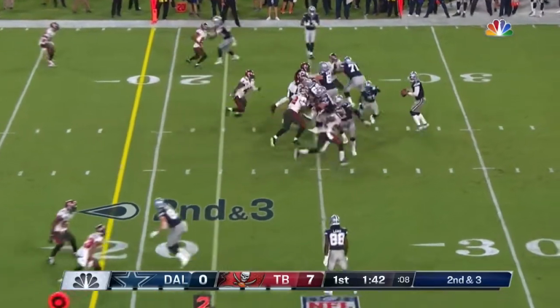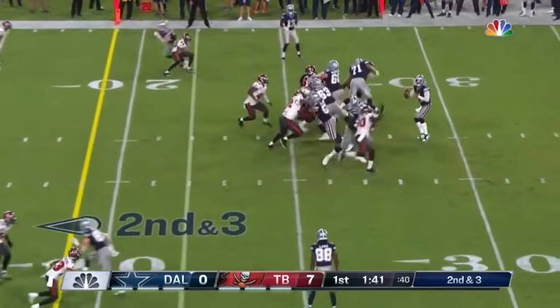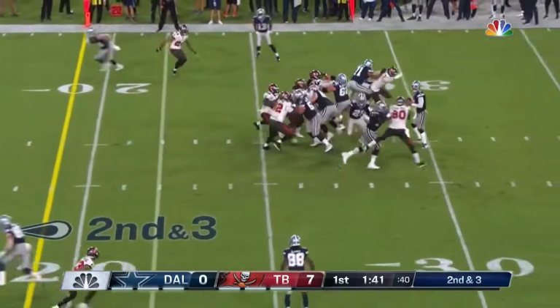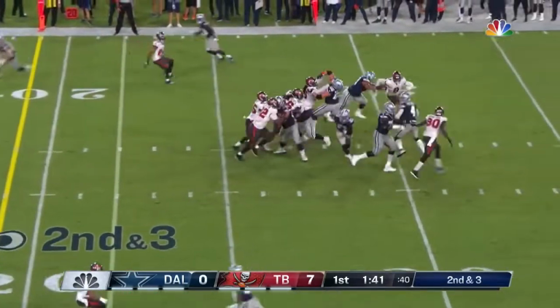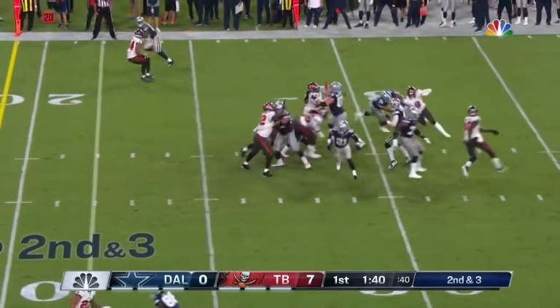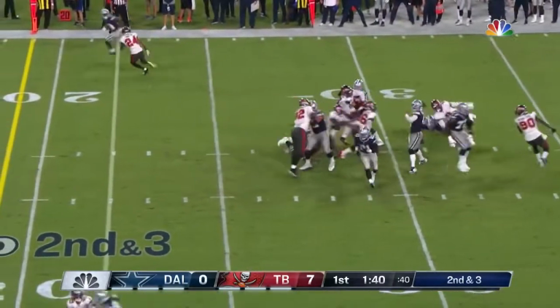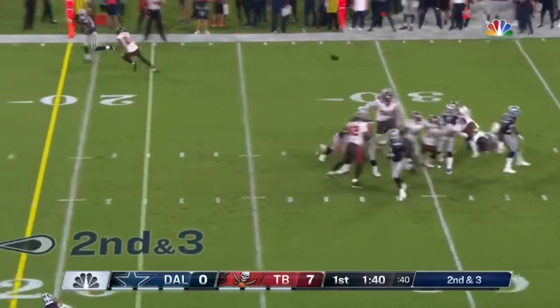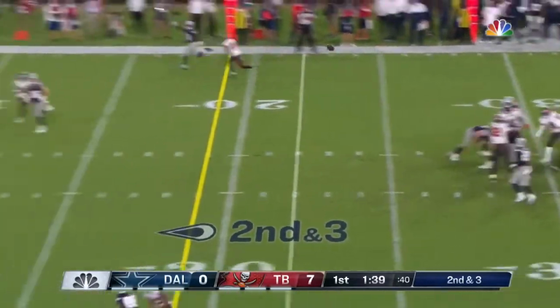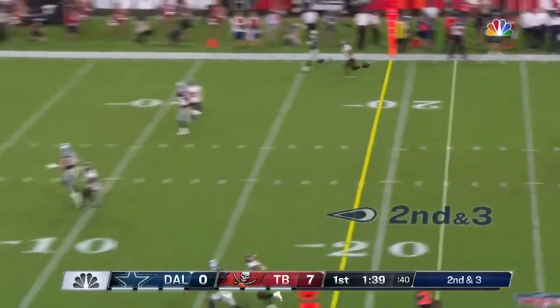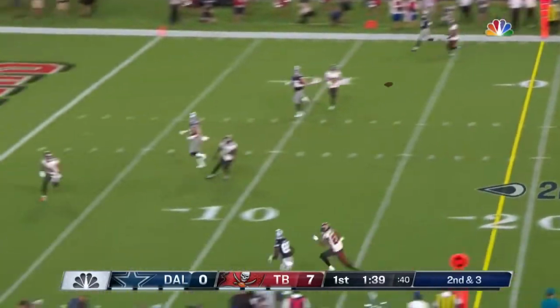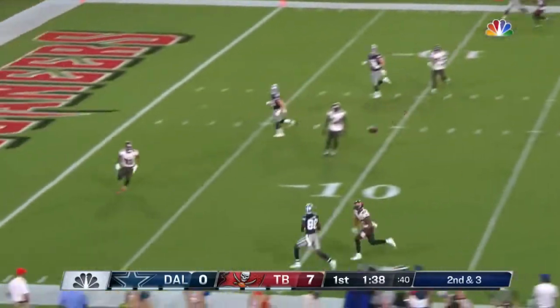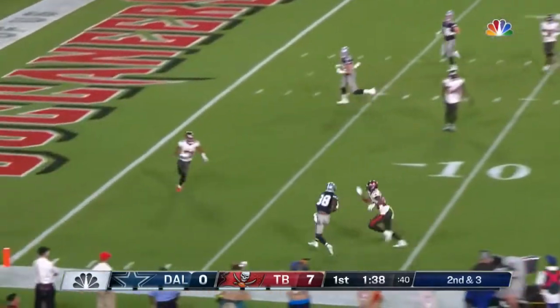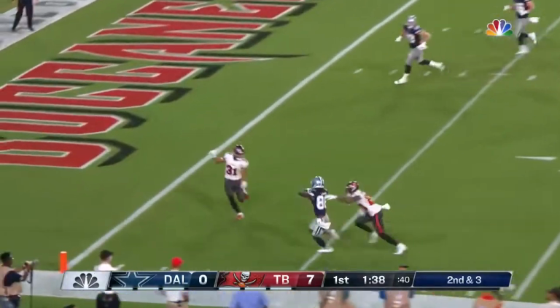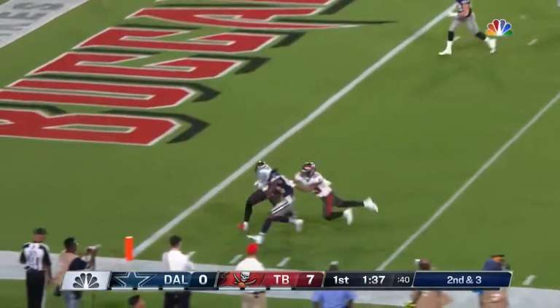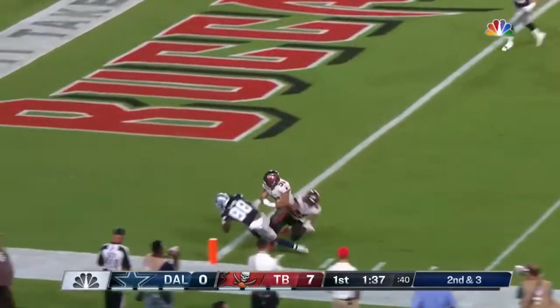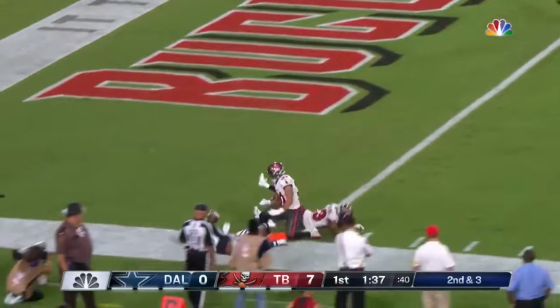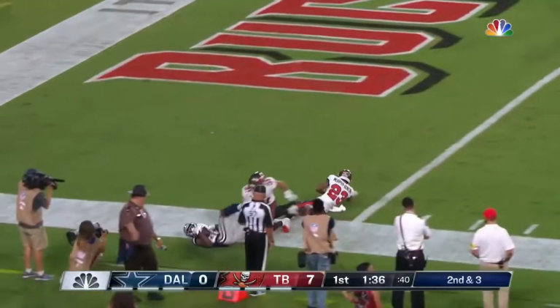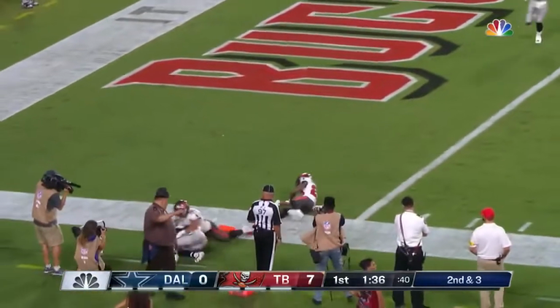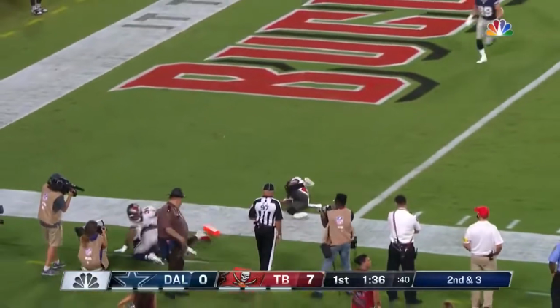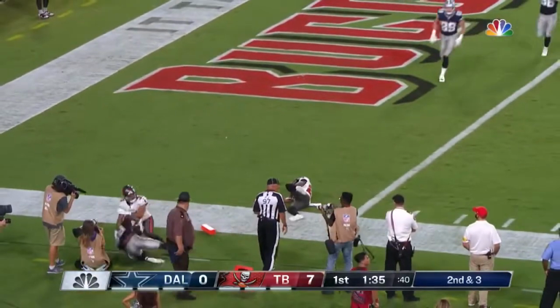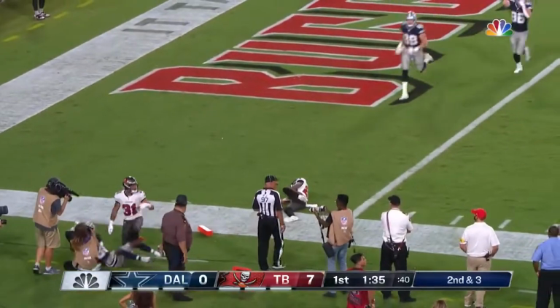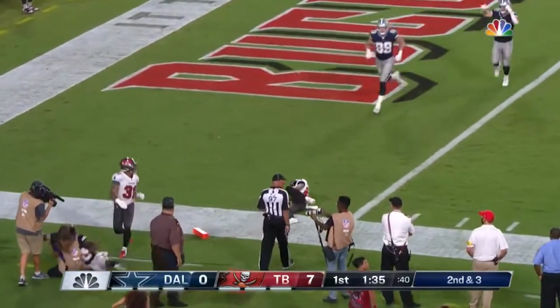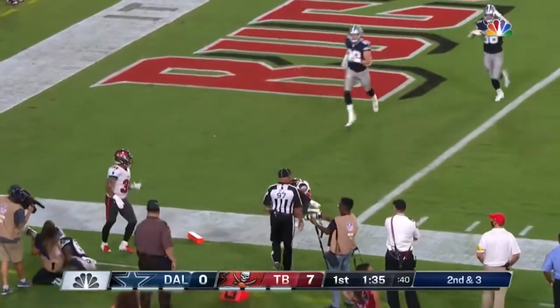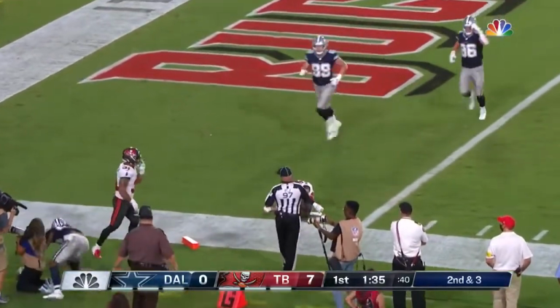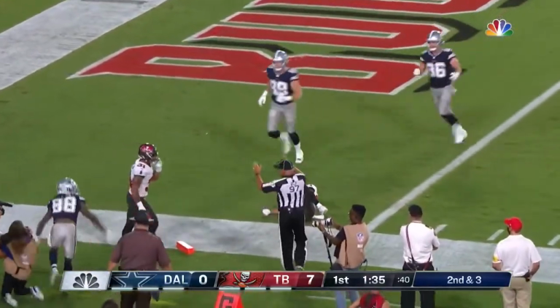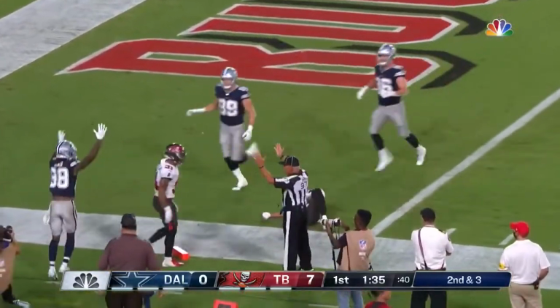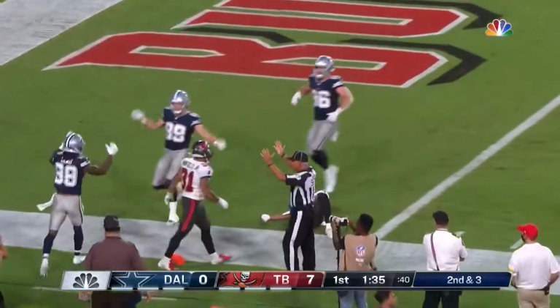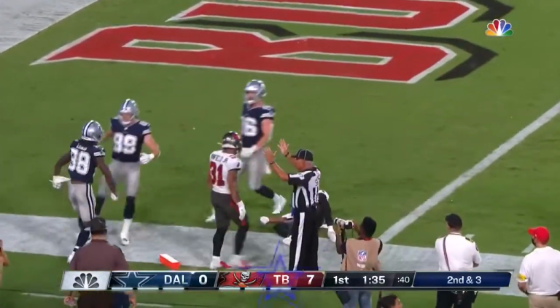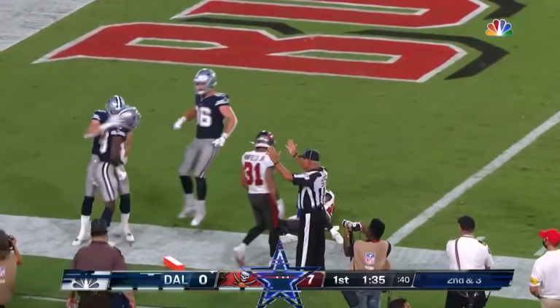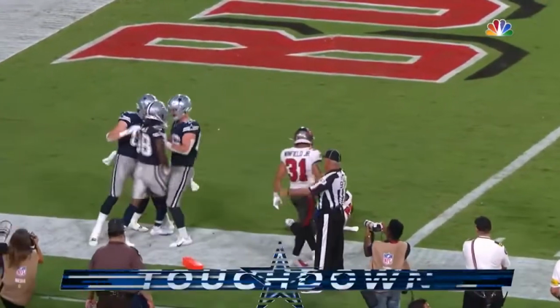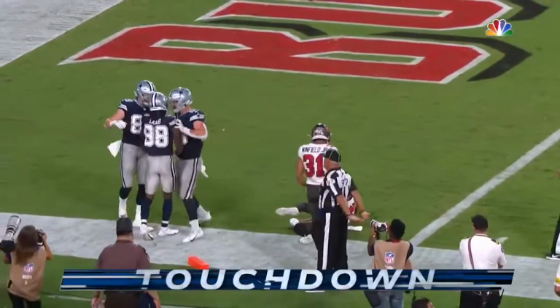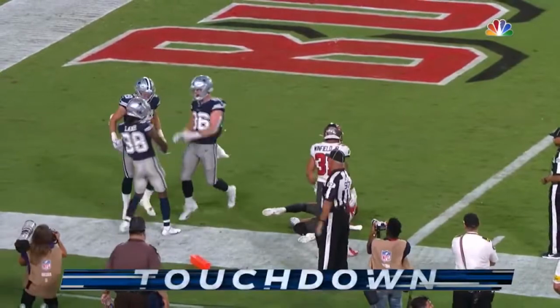Here comes the blitz, fake throw — Prescott hands it off, that is Lamb! And Lamb — as the field judge looks at it — a touchdown!